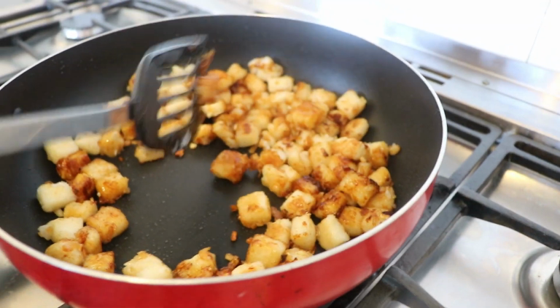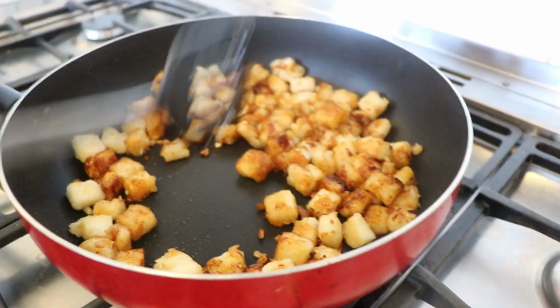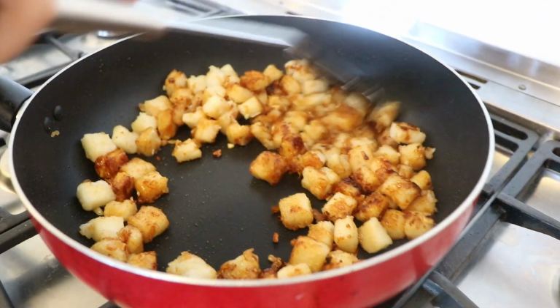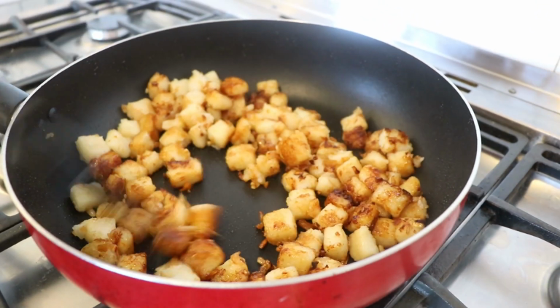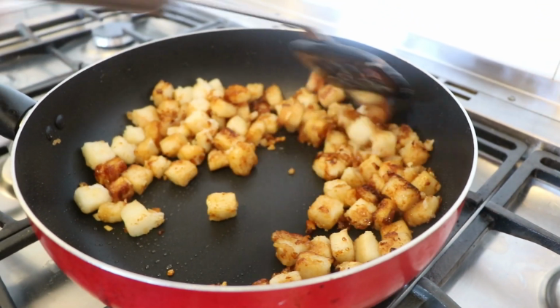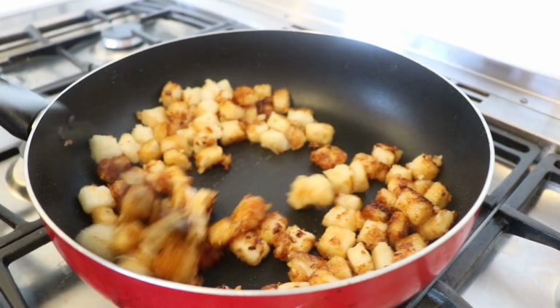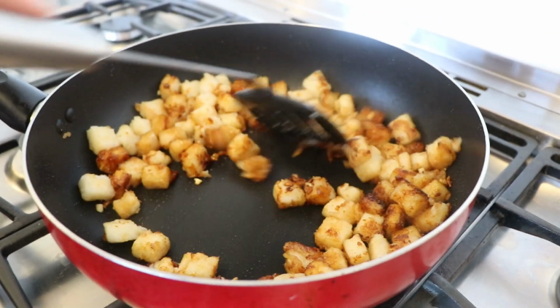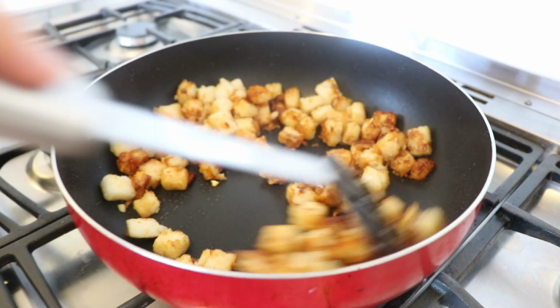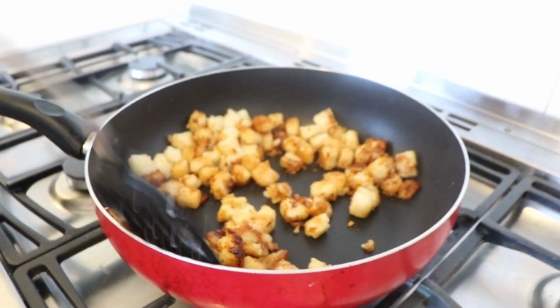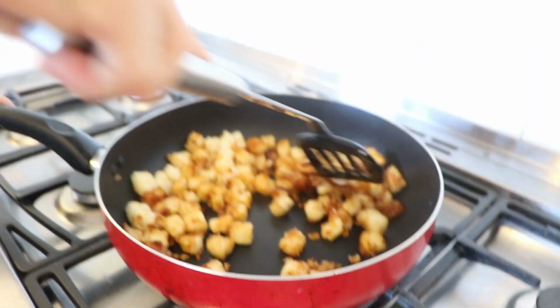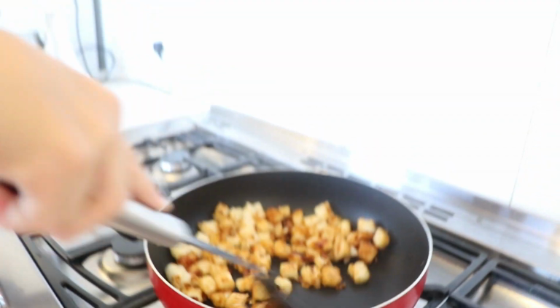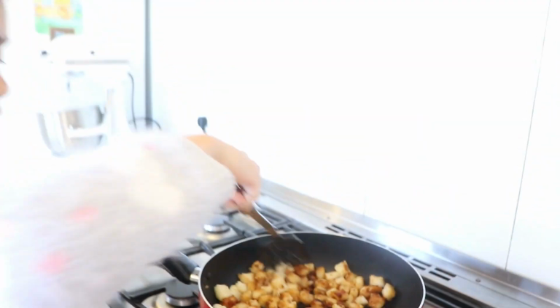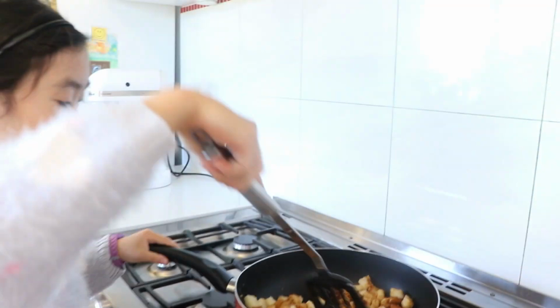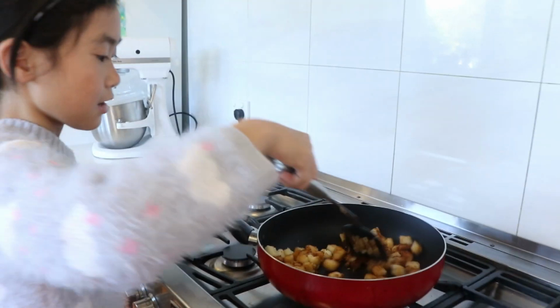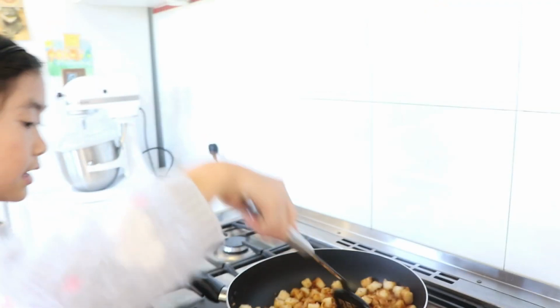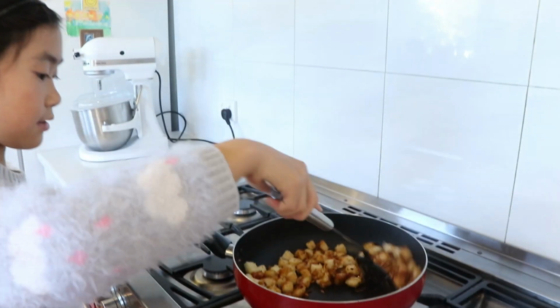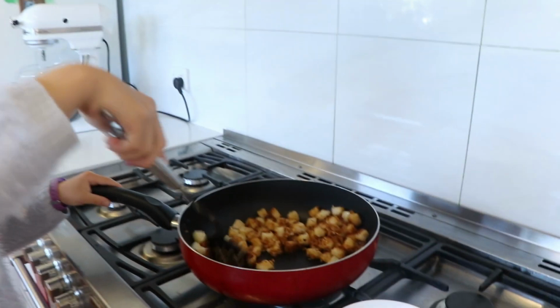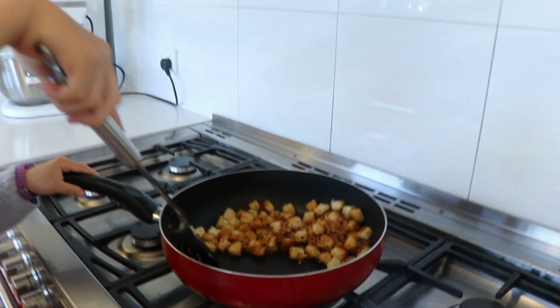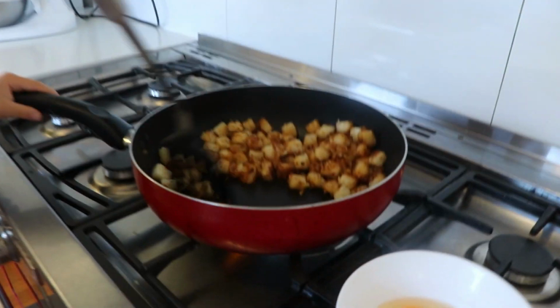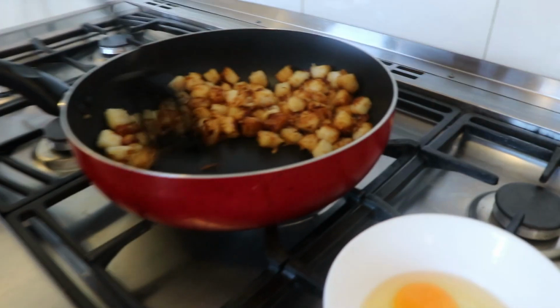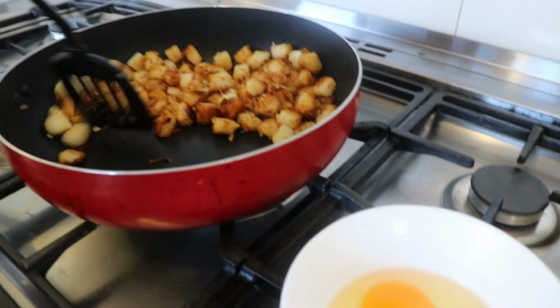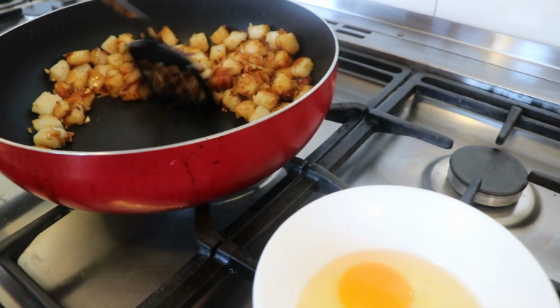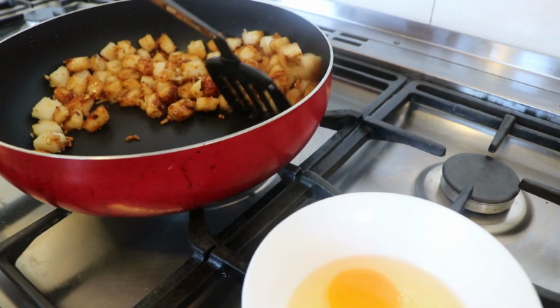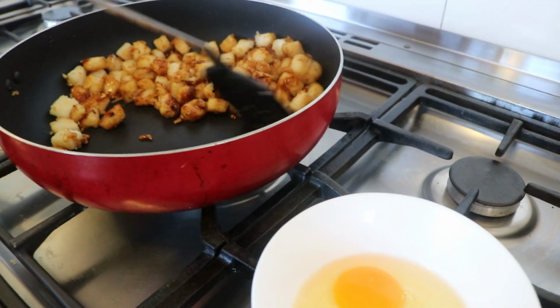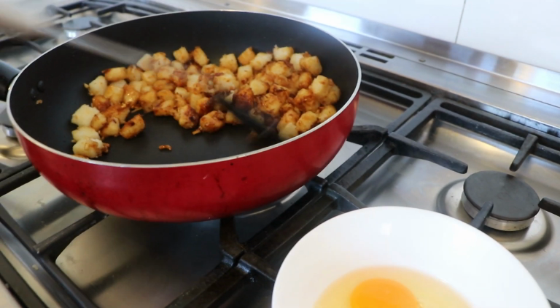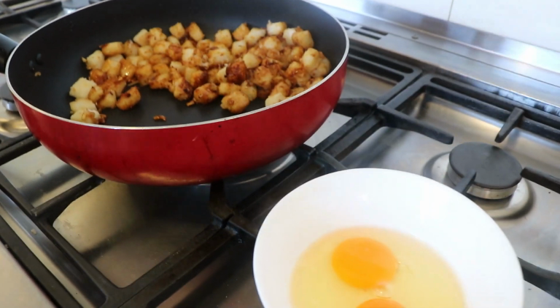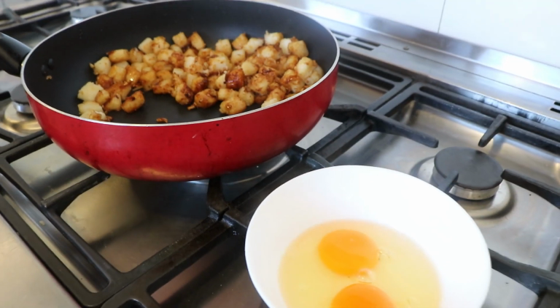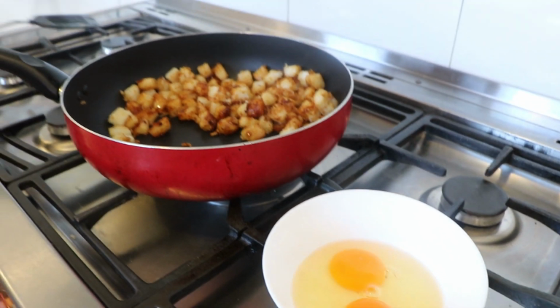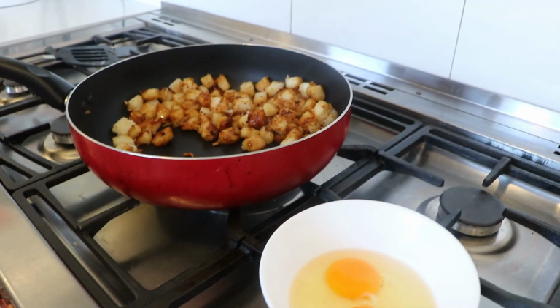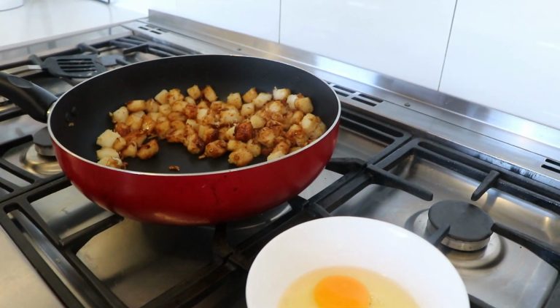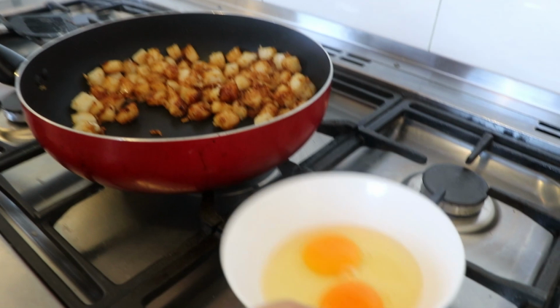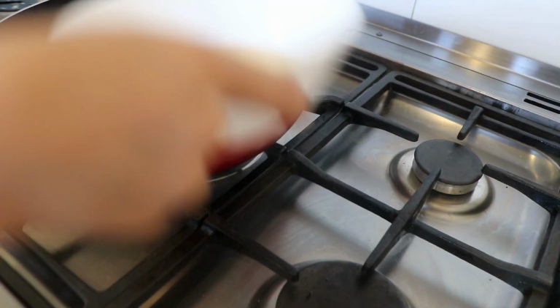It may be a little light in color, so the dark sauce also gives a little bit of color to the radish. Now add the egg — push the radish to one side and then add the egg.